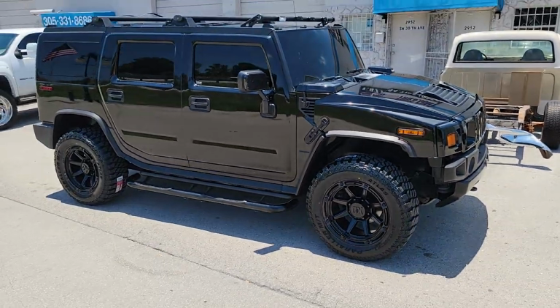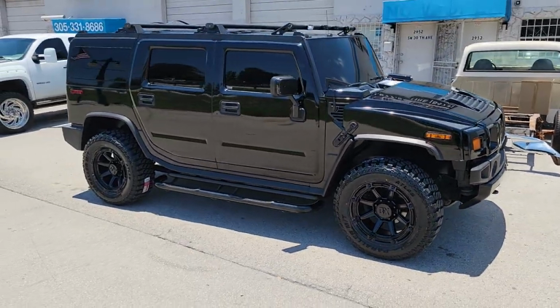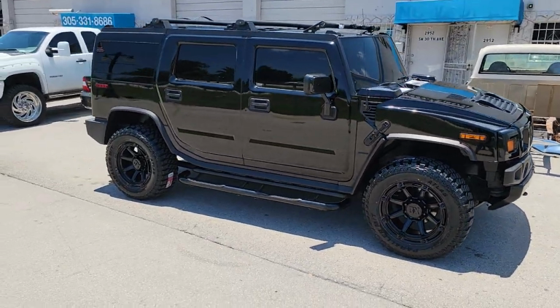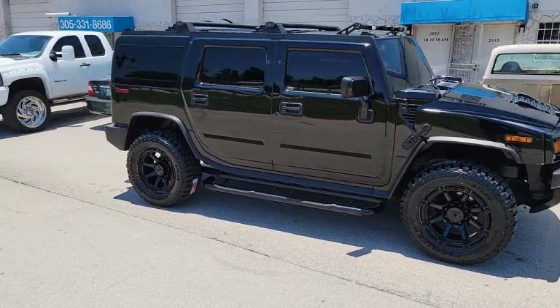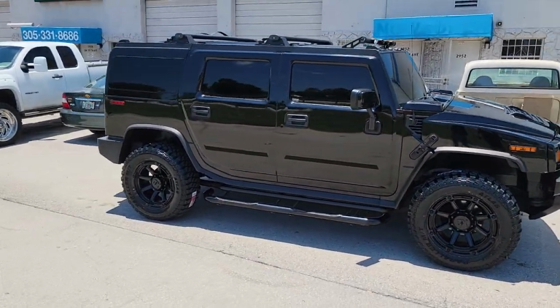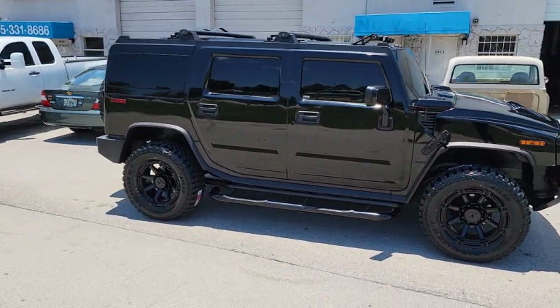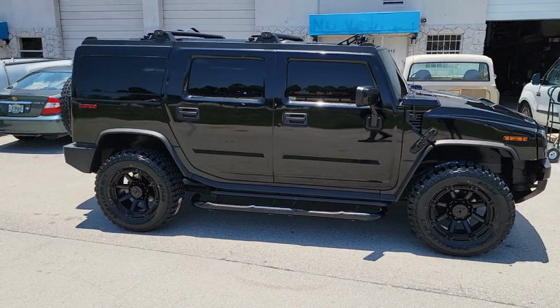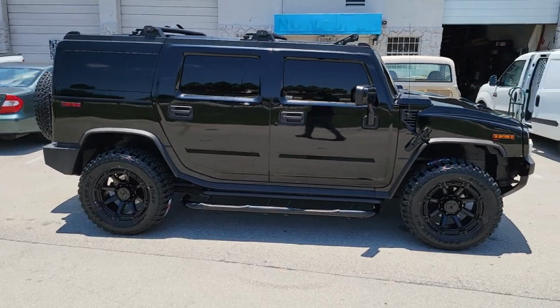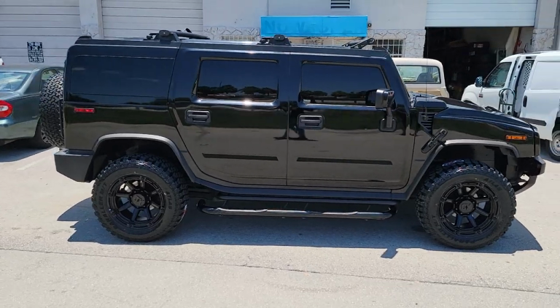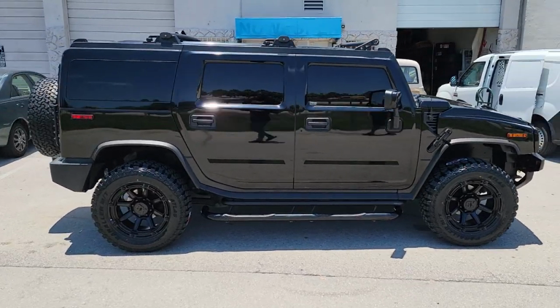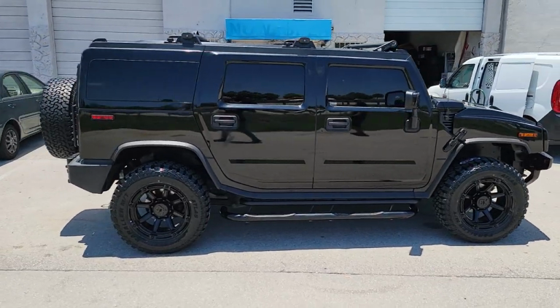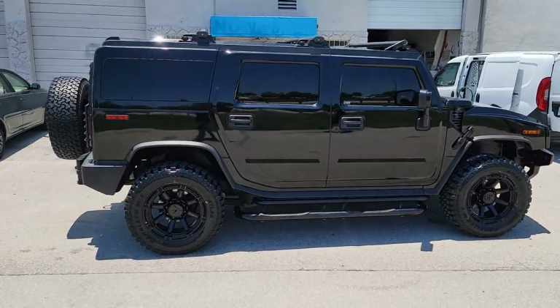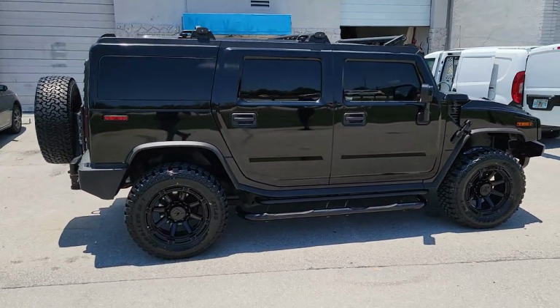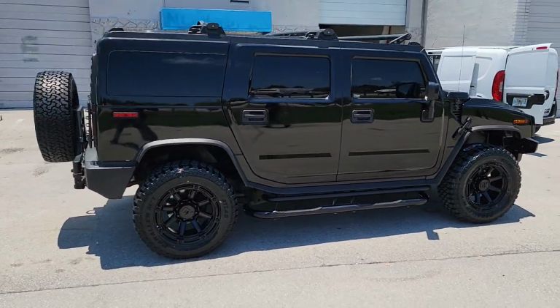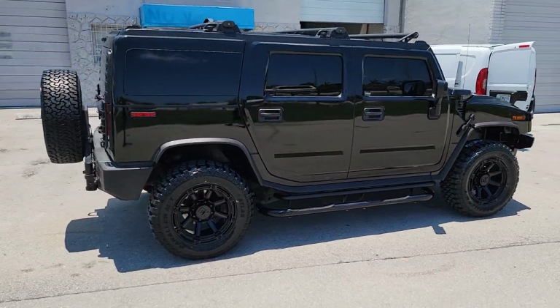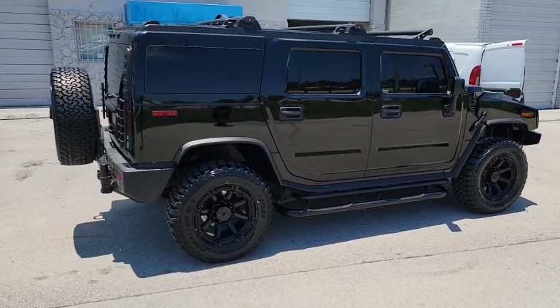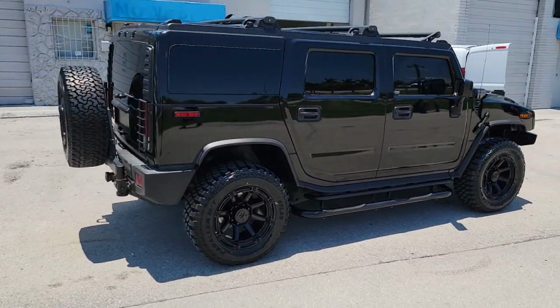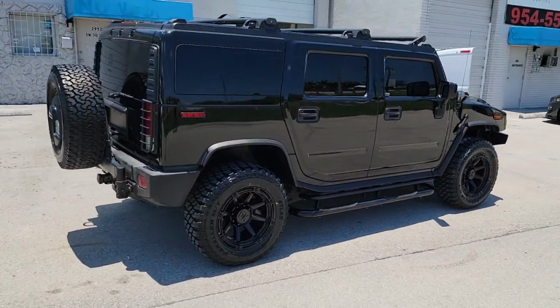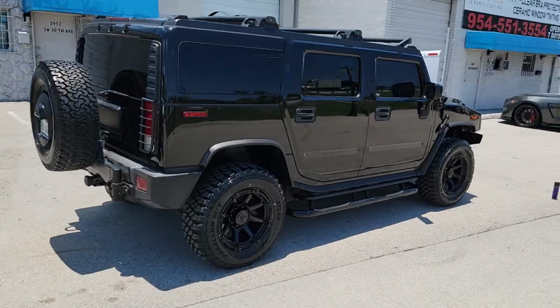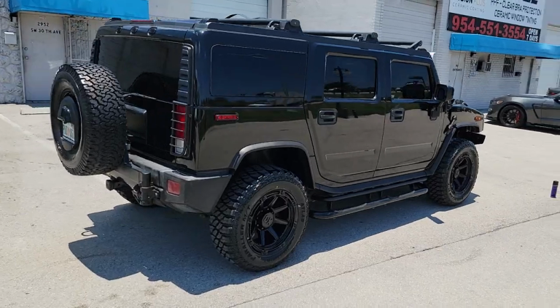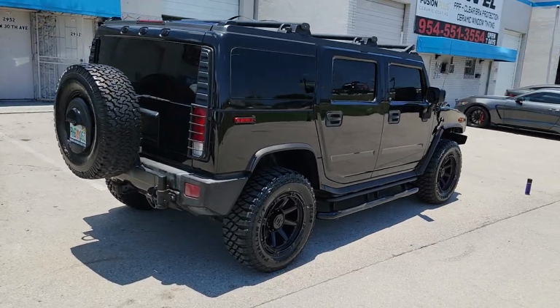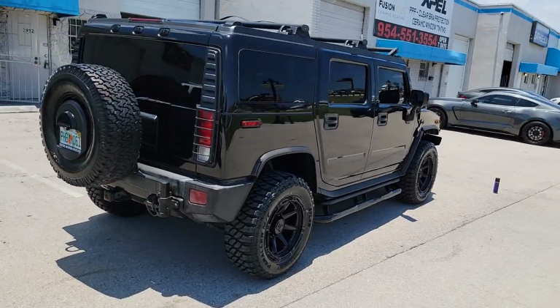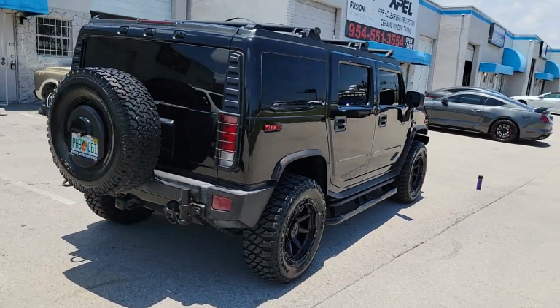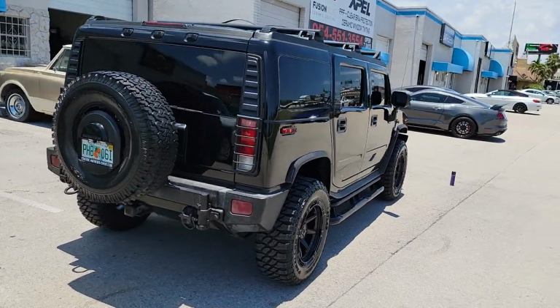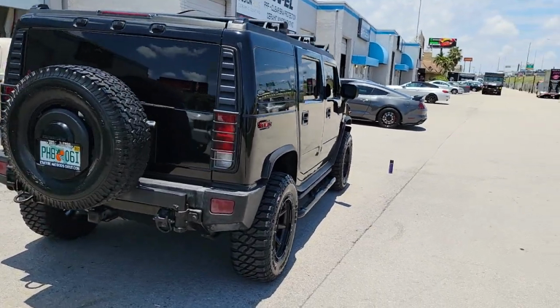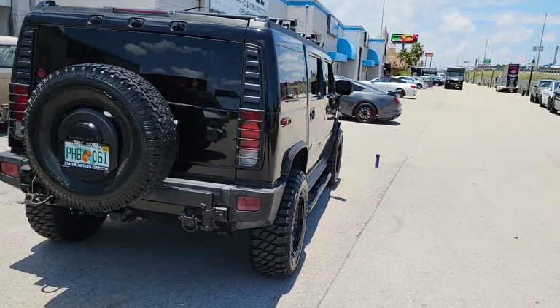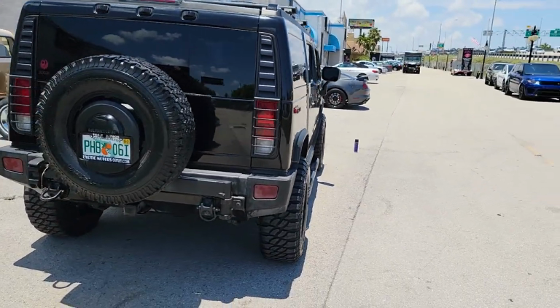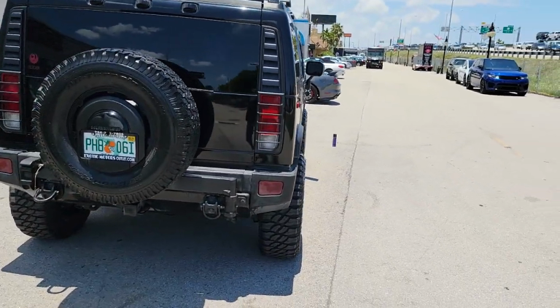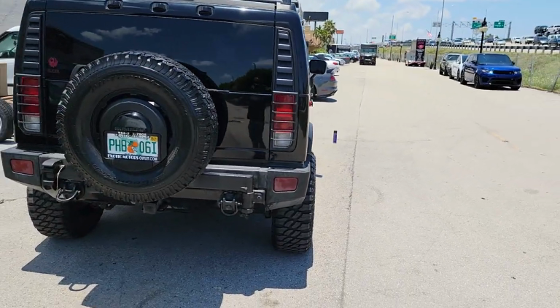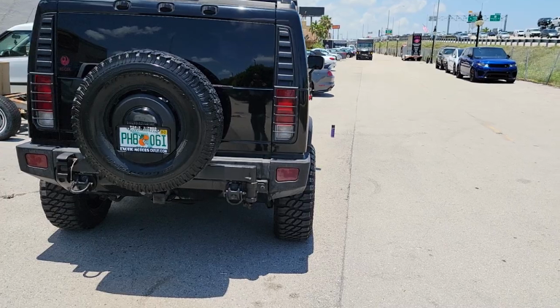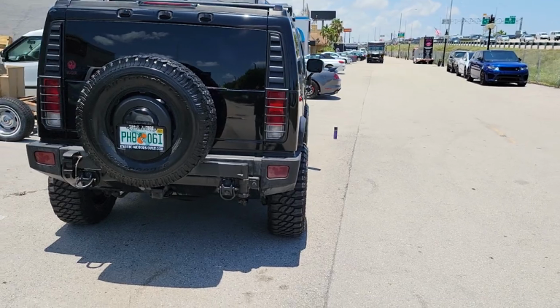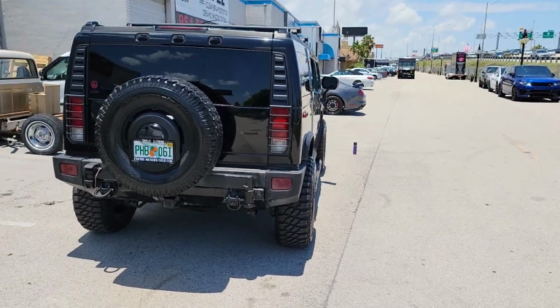It doesn't stick out too much if you're looking for an aggressive look, but not too much. Some people like 12s on their Hummer, some people like 10s. It's all relative to what your taste is, but I'll give you a look at it, see how much it pokes. It's just a little aggressive, nice look.